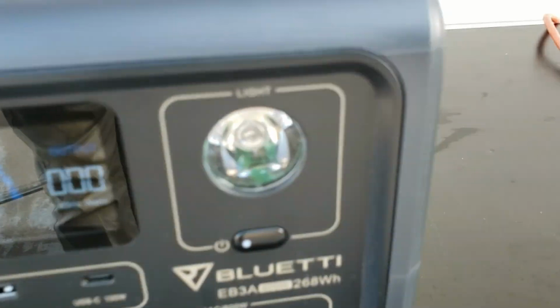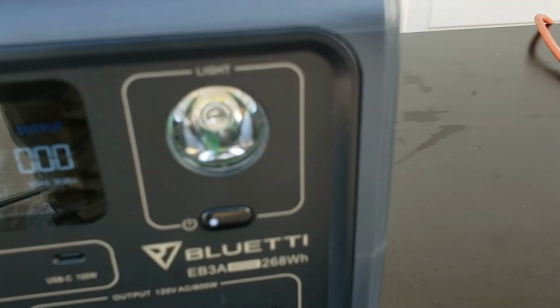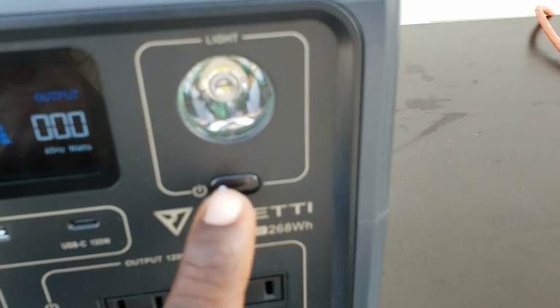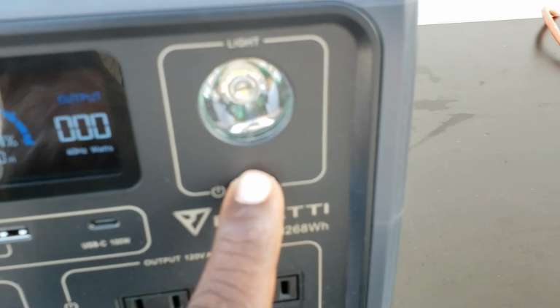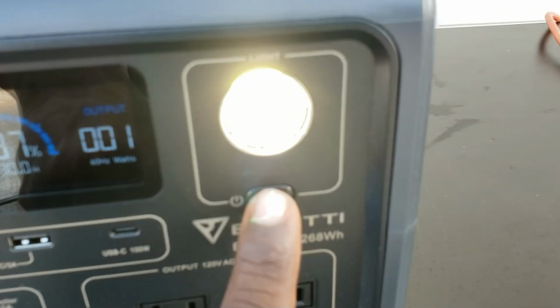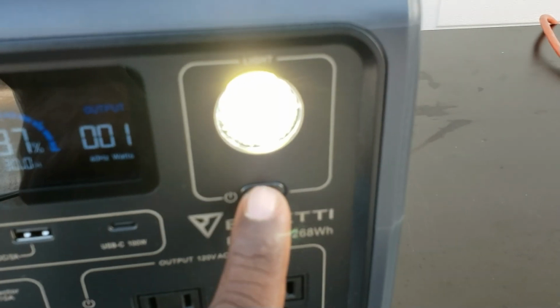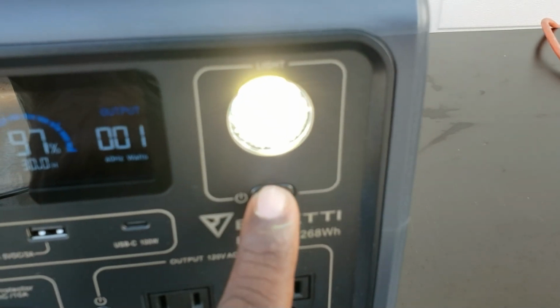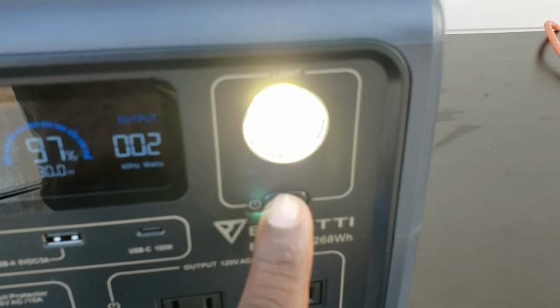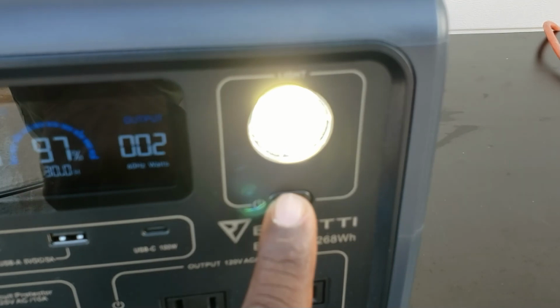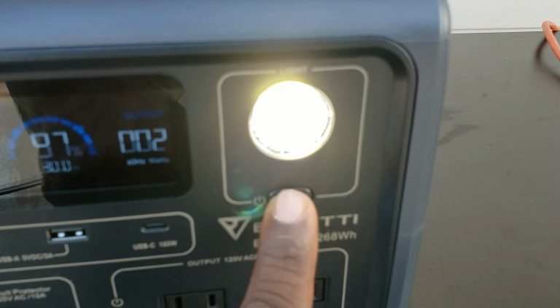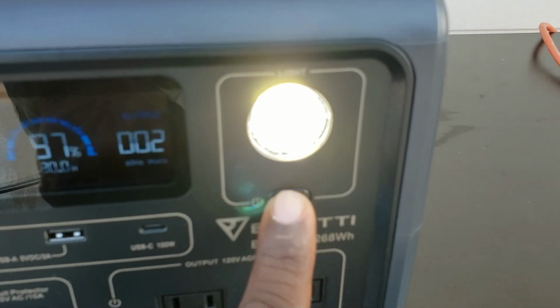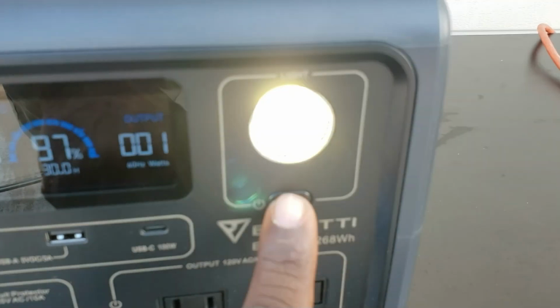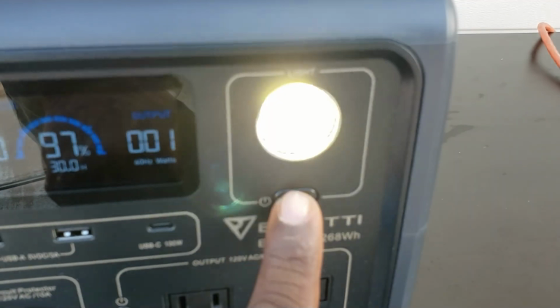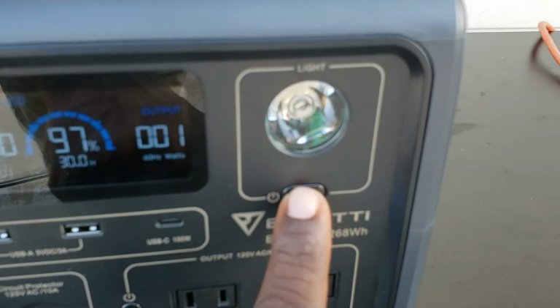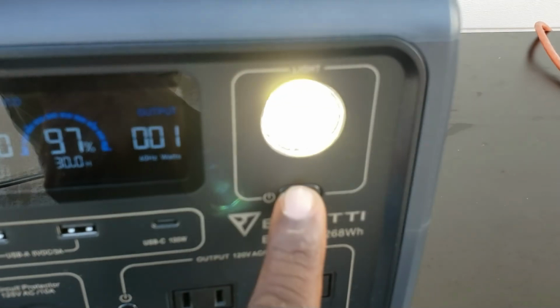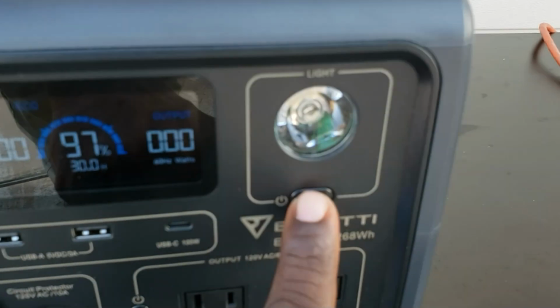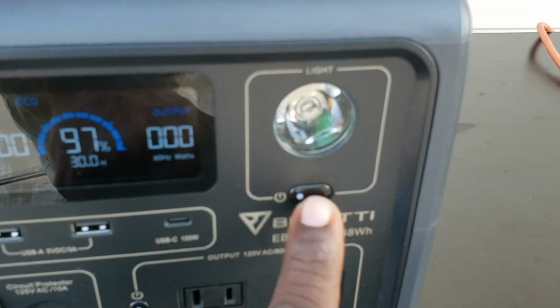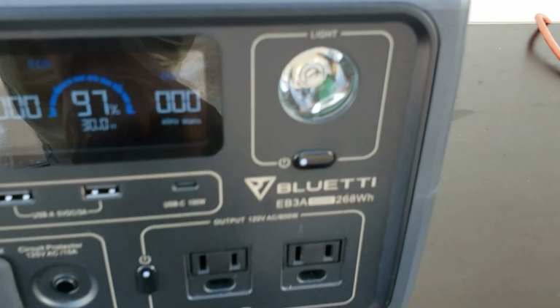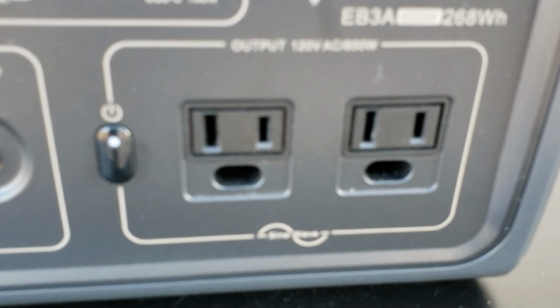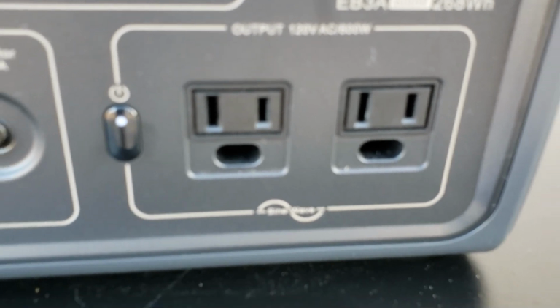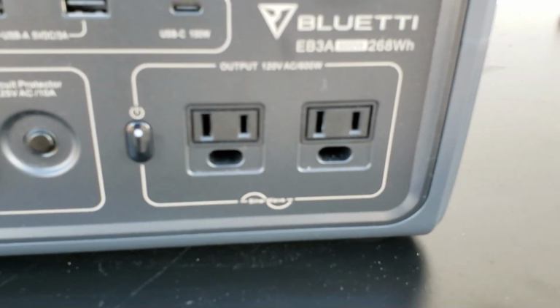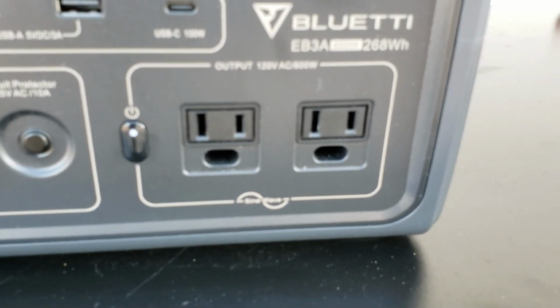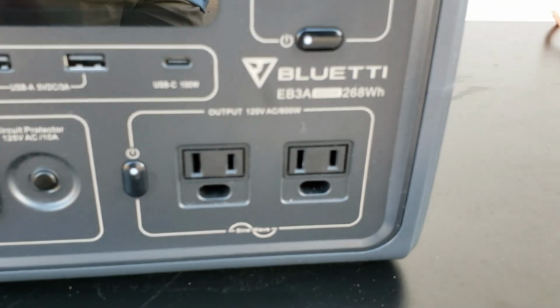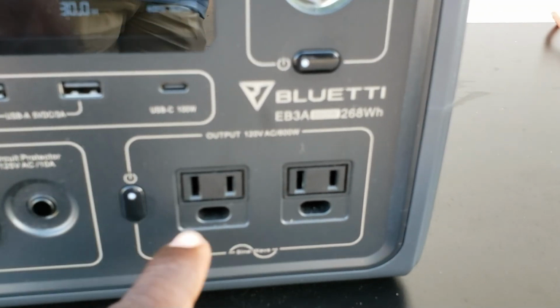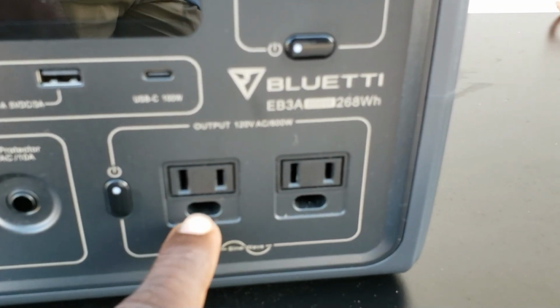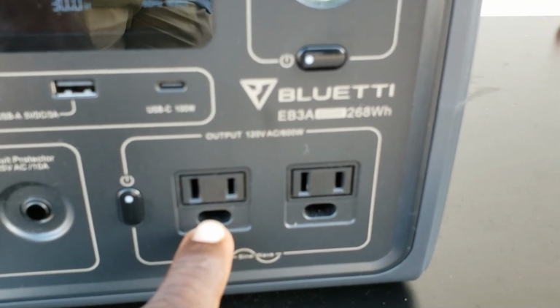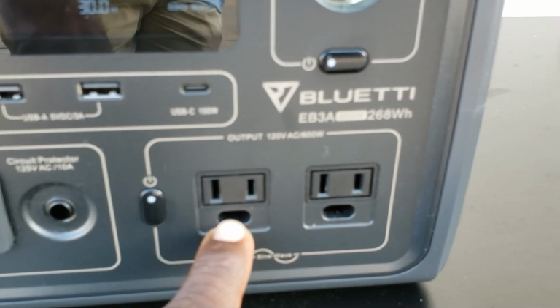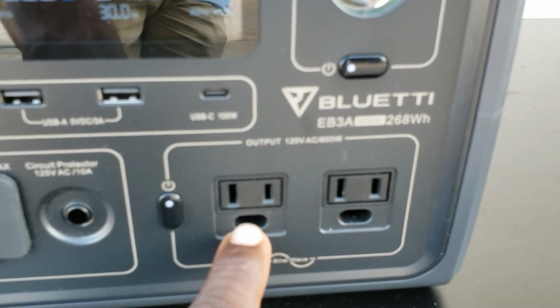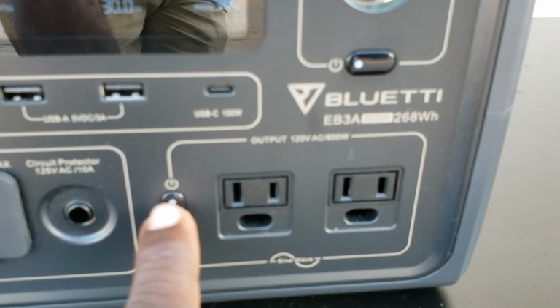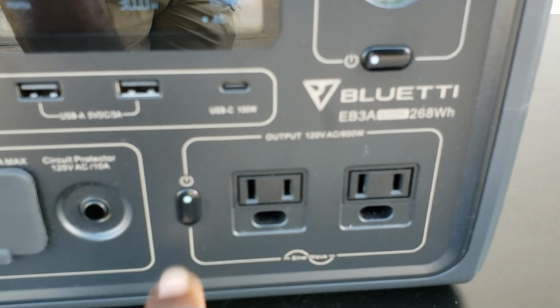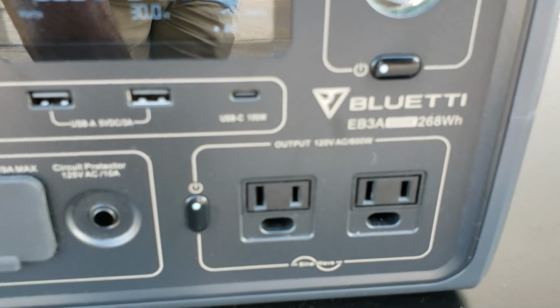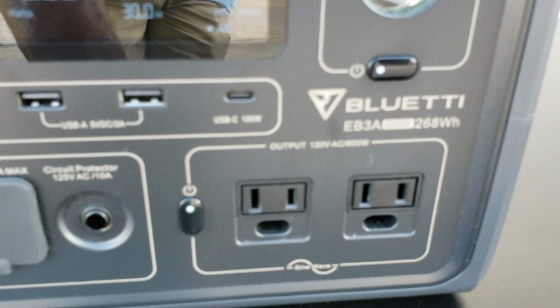Right here you have a nice light — push it one time, comes on brighter, goes into strobe, then off. Down here you have two 600-watt AC 120-volt plugs, and that's where you turn your AC on and off.